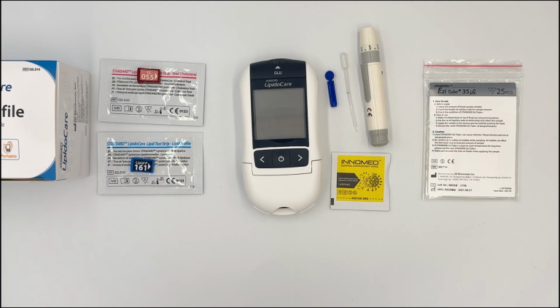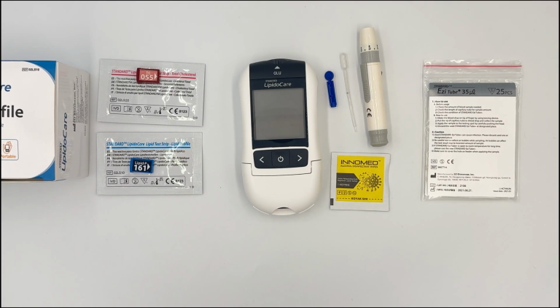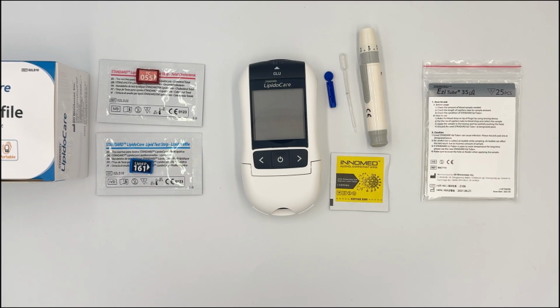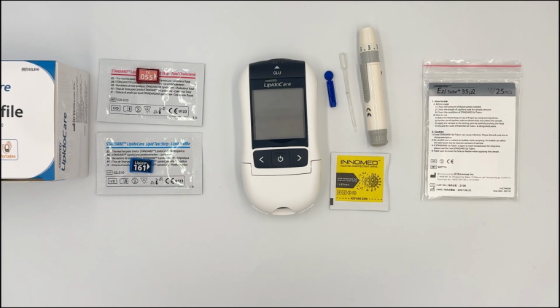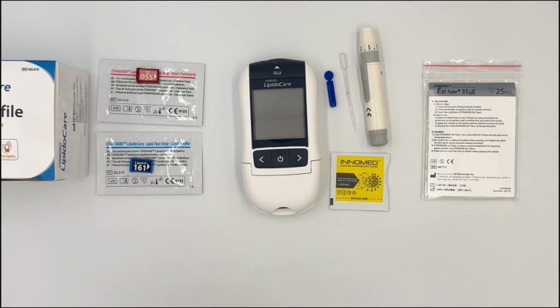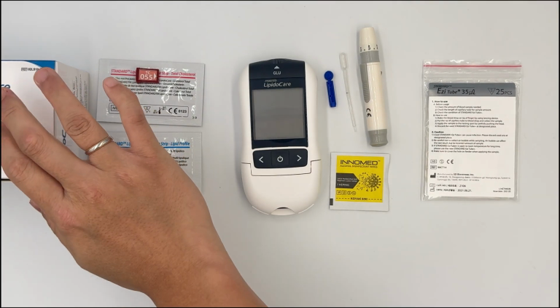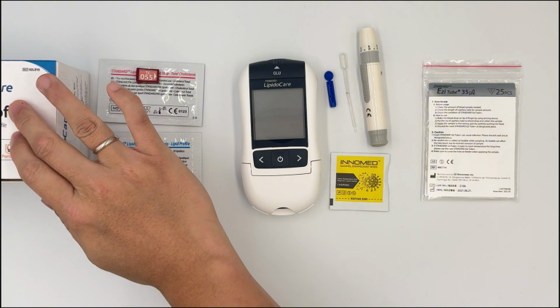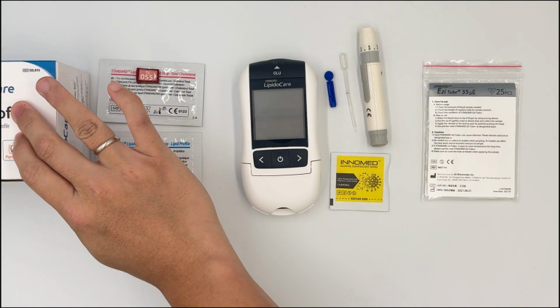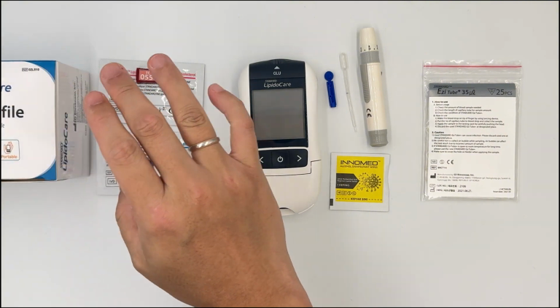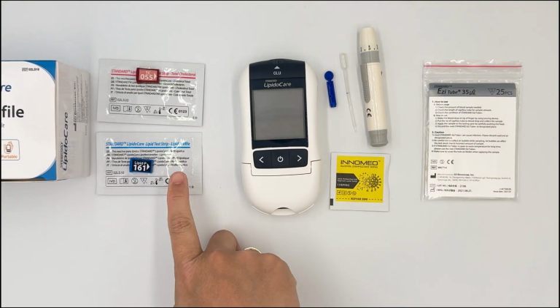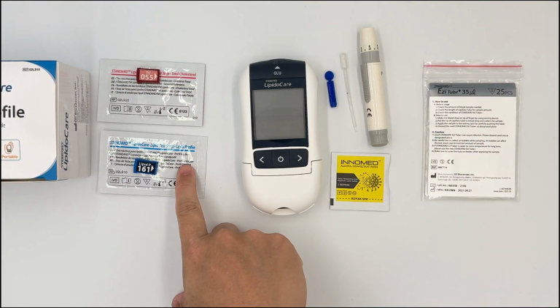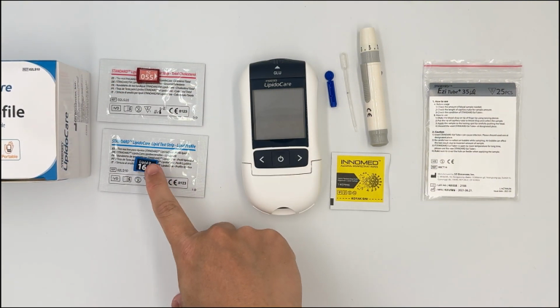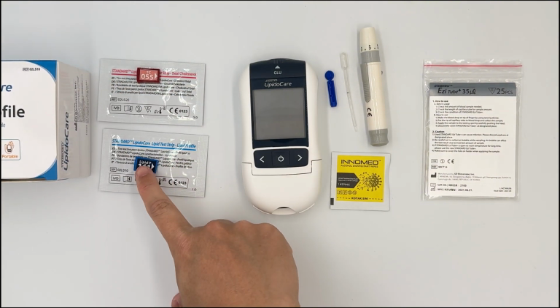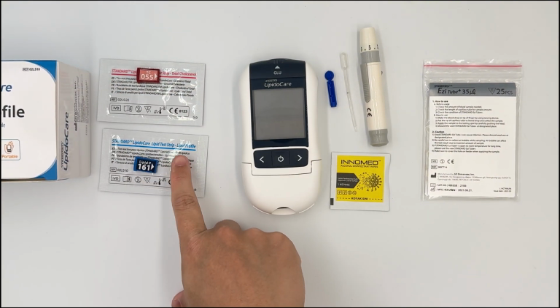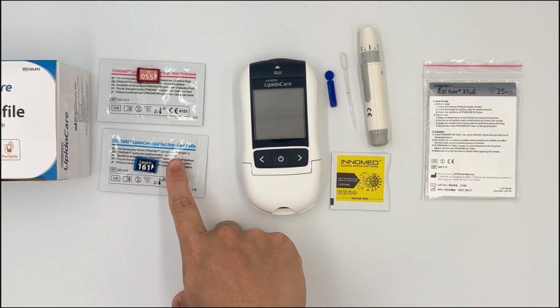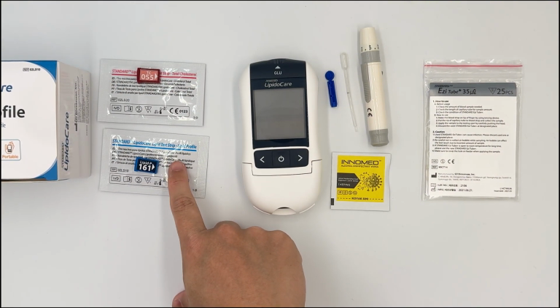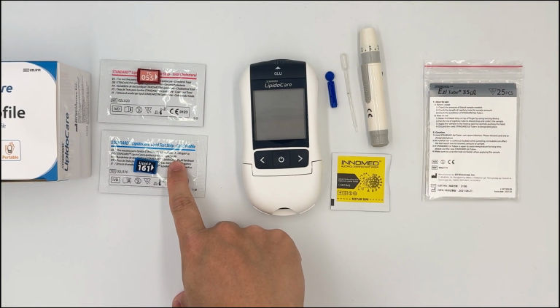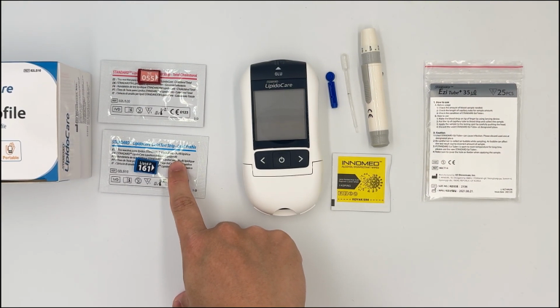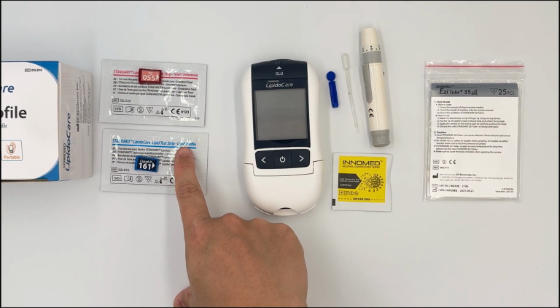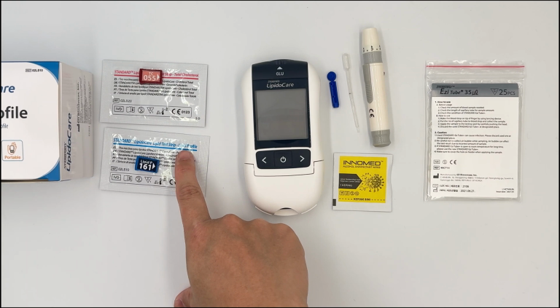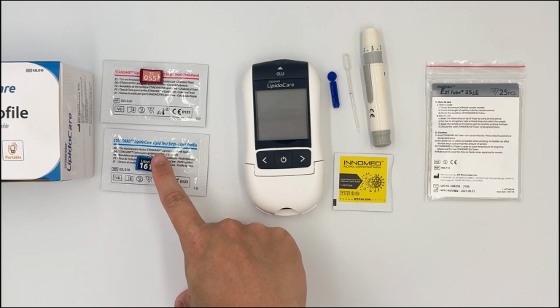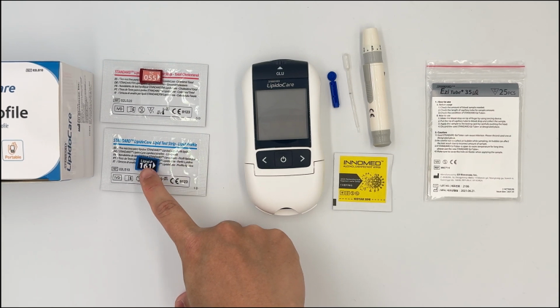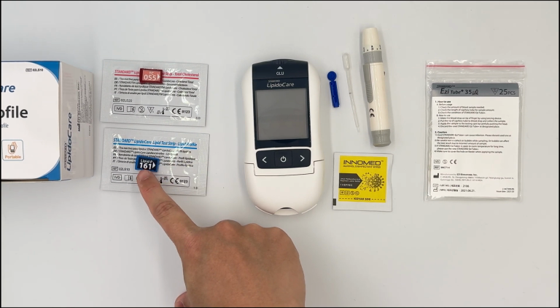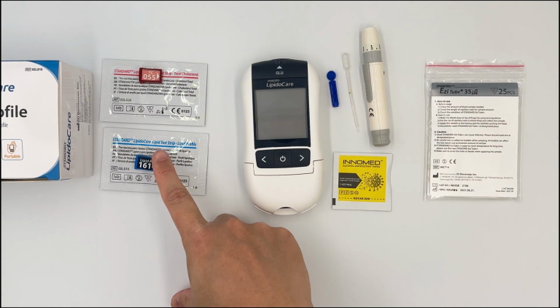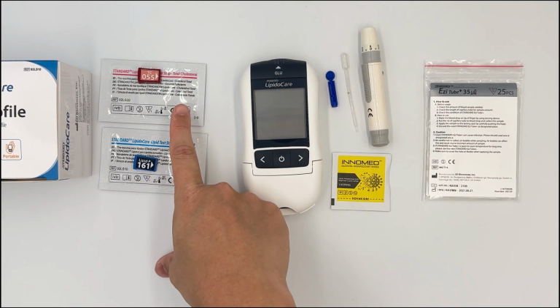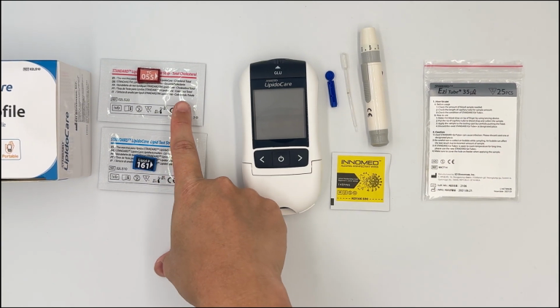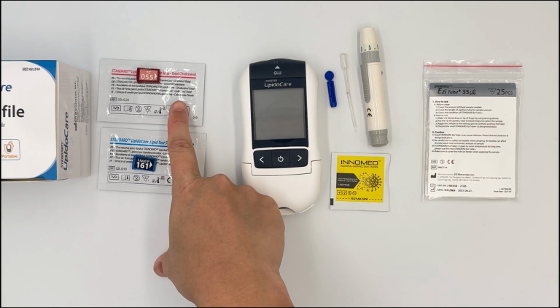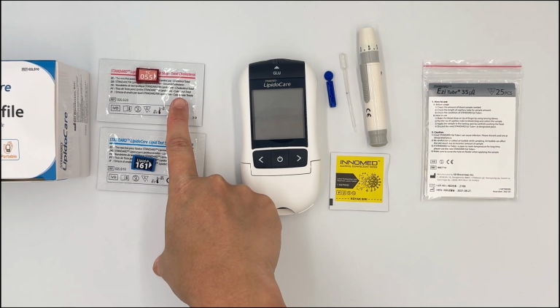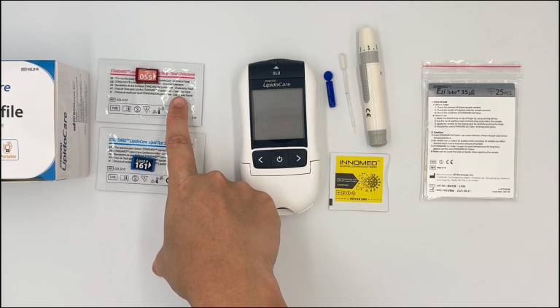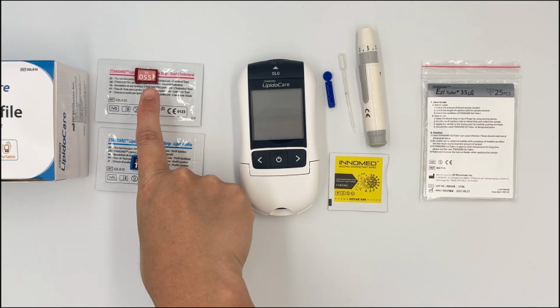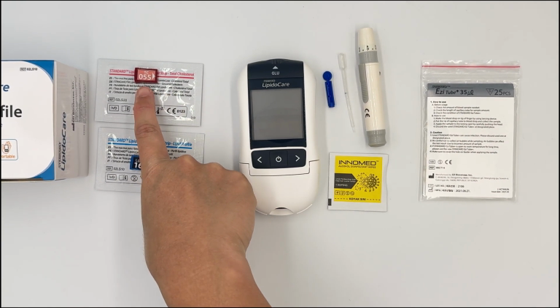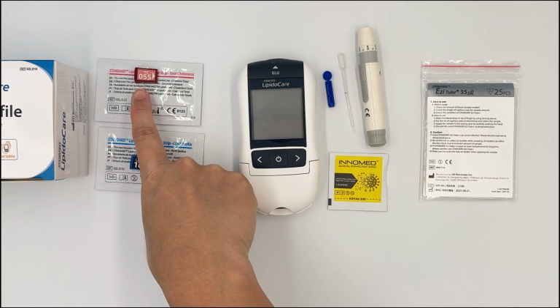The first thing to notice is that in your box you will have the strip and a code chip. If you buy the lipid test strip, you will have the blue strip with a blue code chip. If you buy the total cholesterol, you have a red strip with a red code chip.